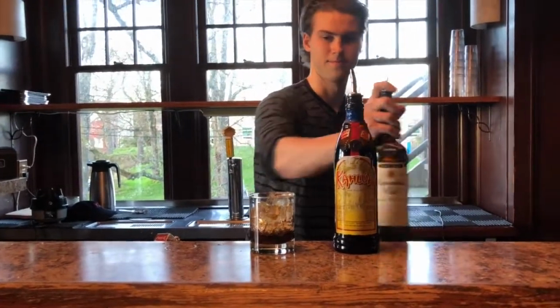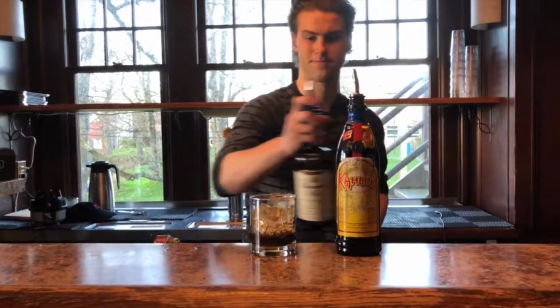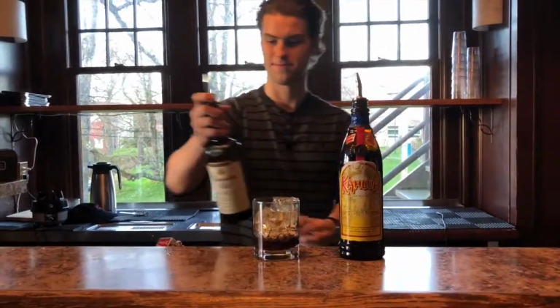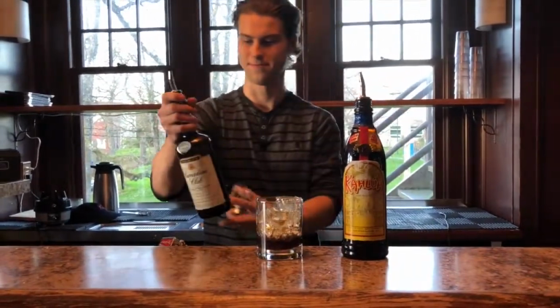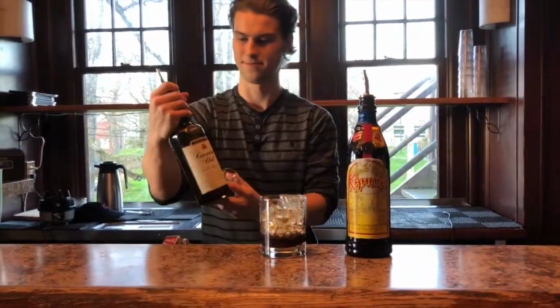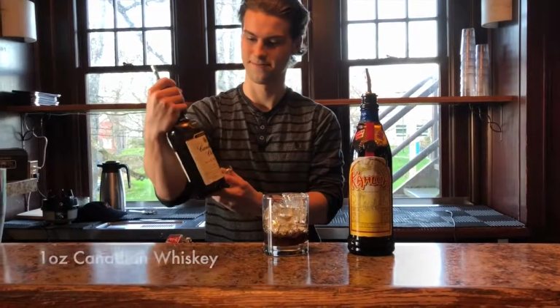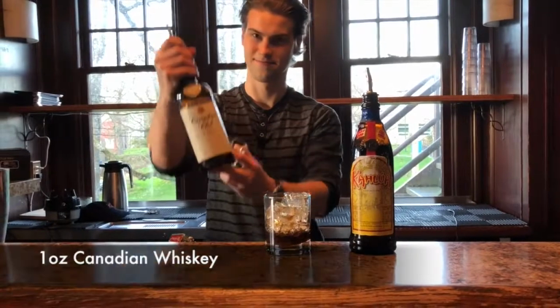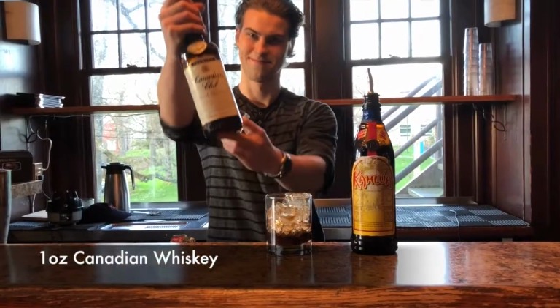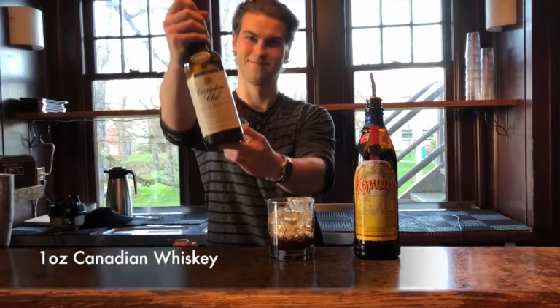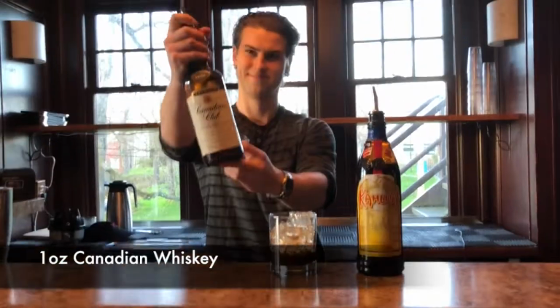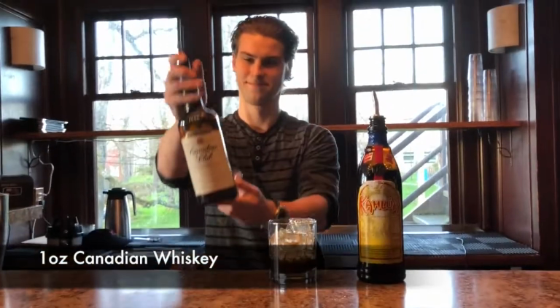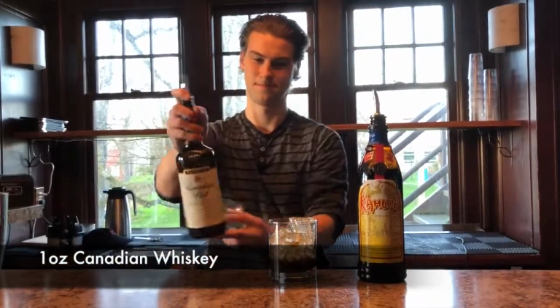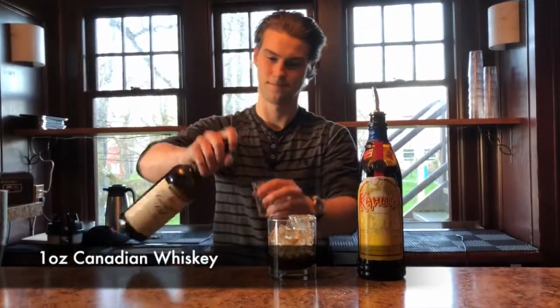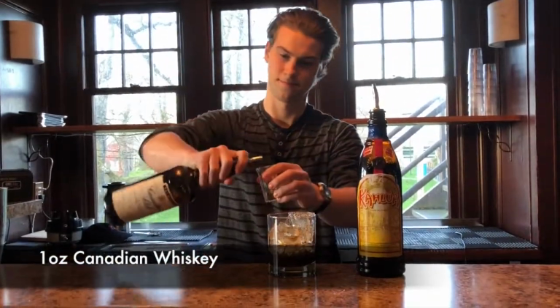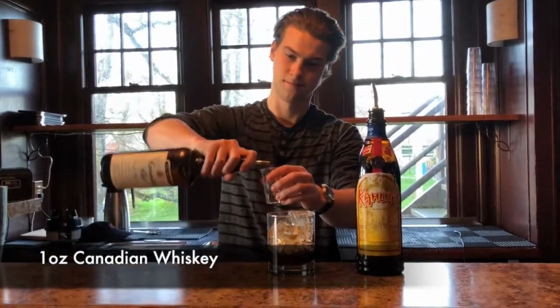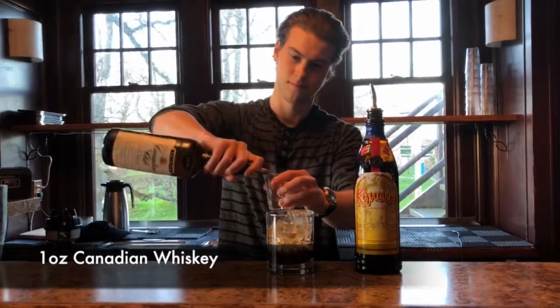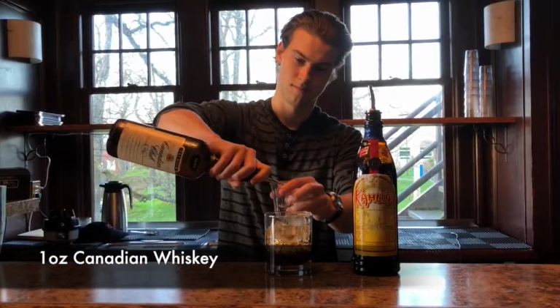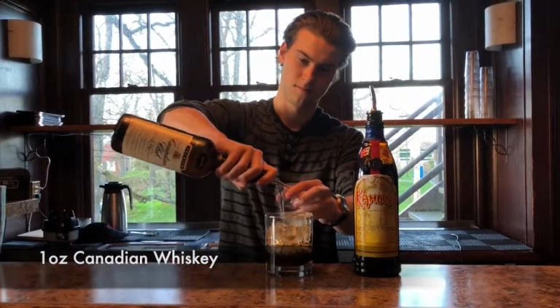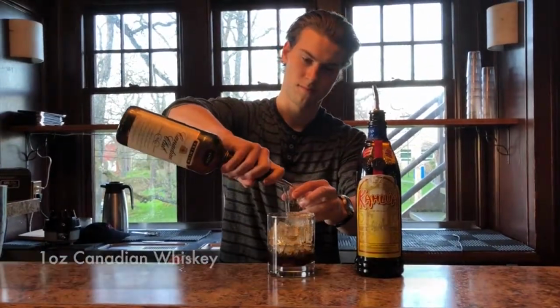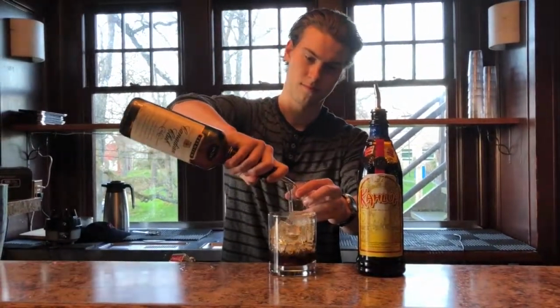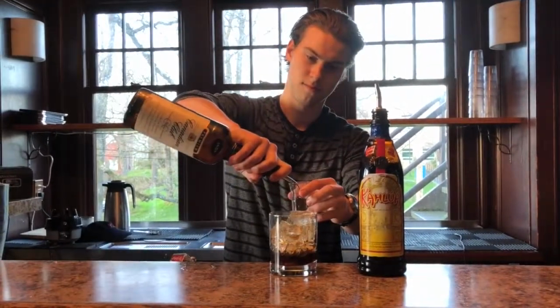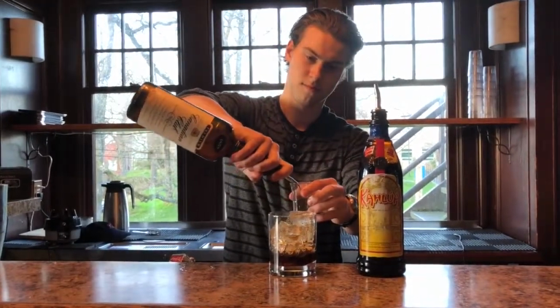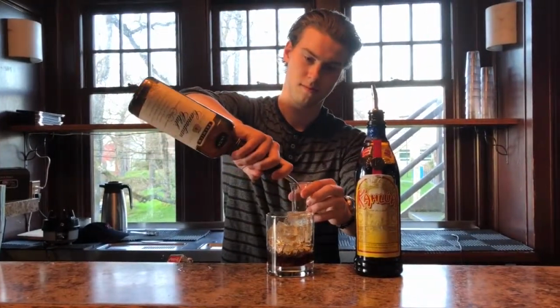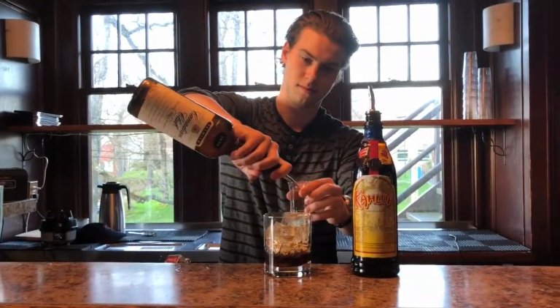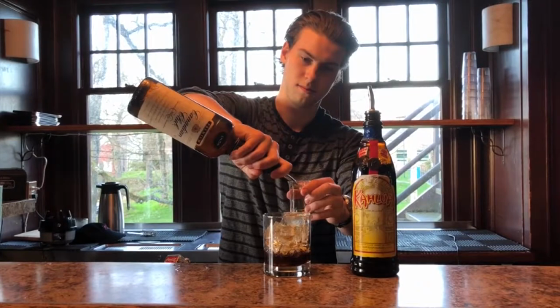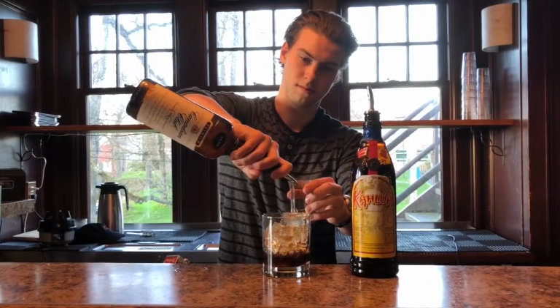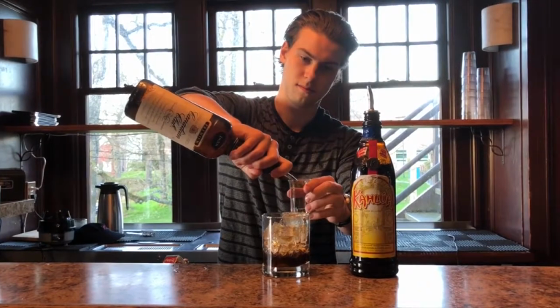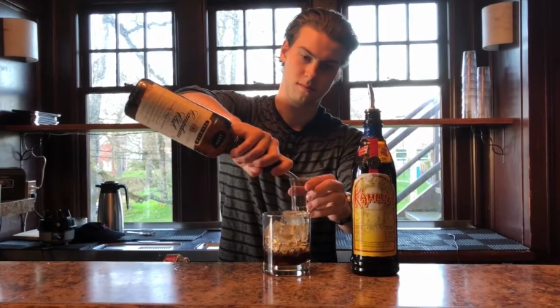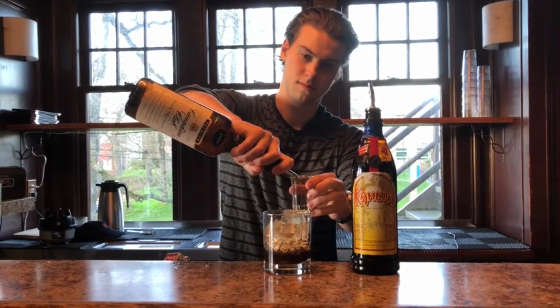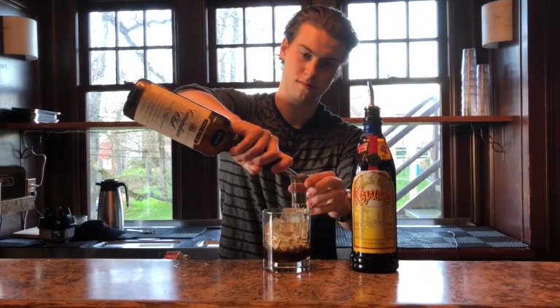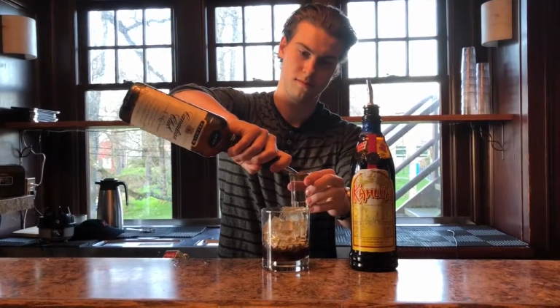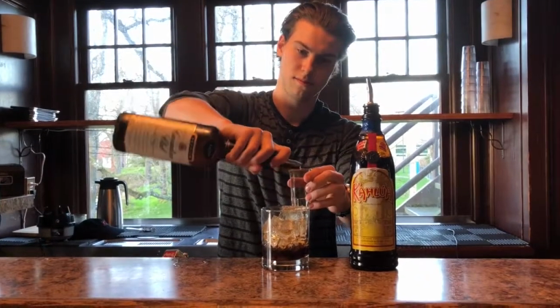Then add one ounce of Canadian whiskey. We chose Canadian whiskey because the drink is North American and we want to differentiate it from an Irish coffee.